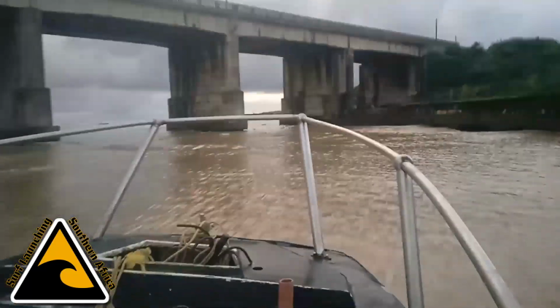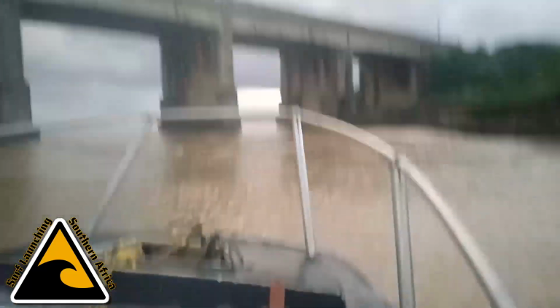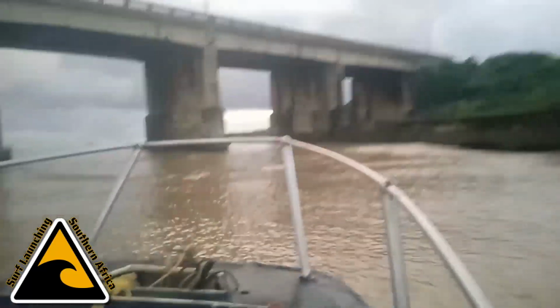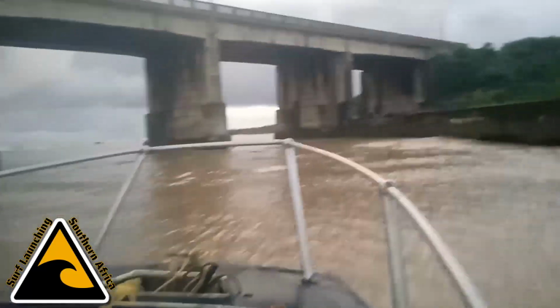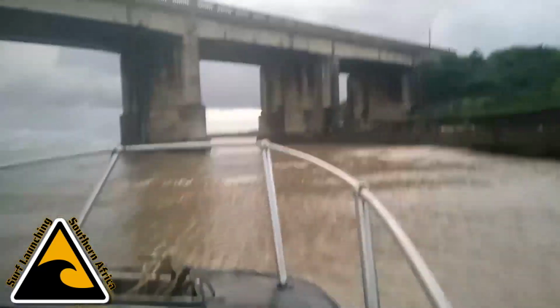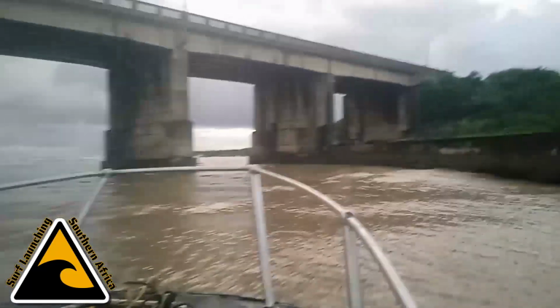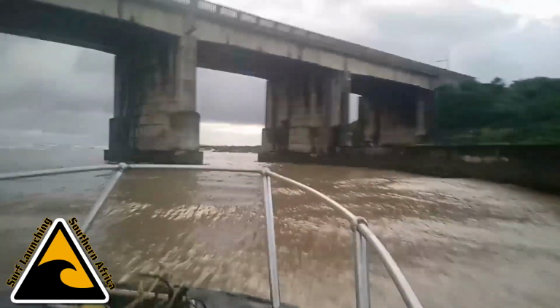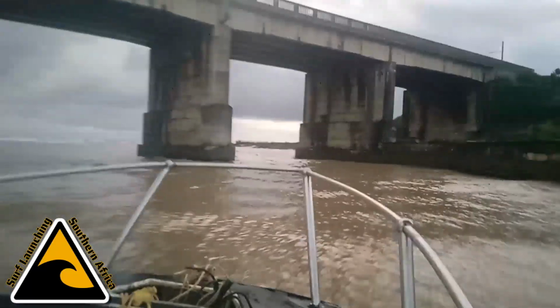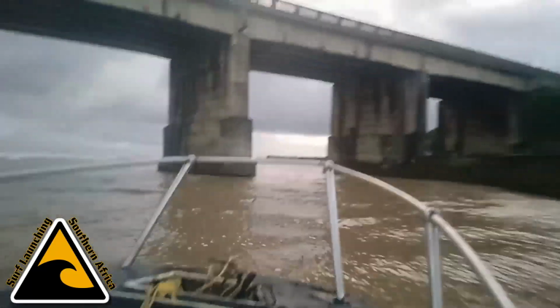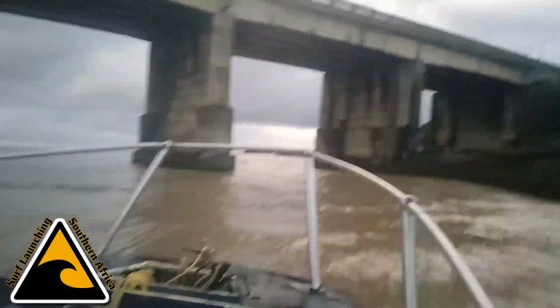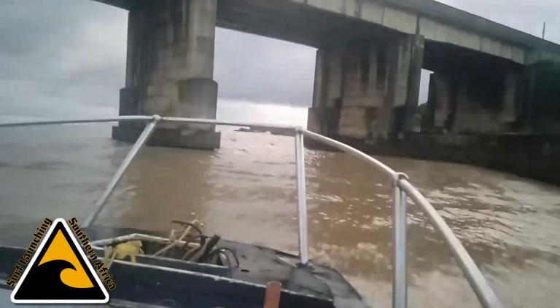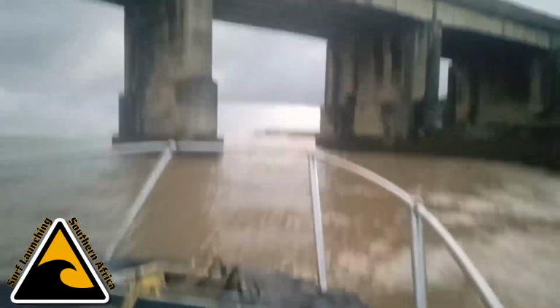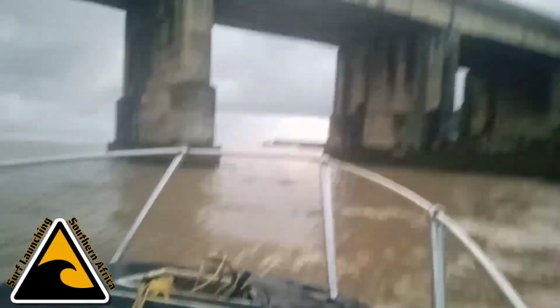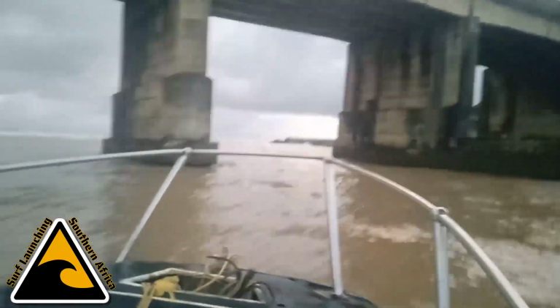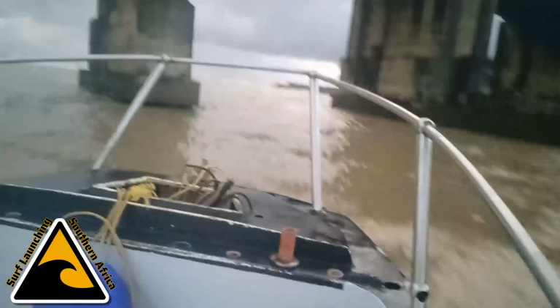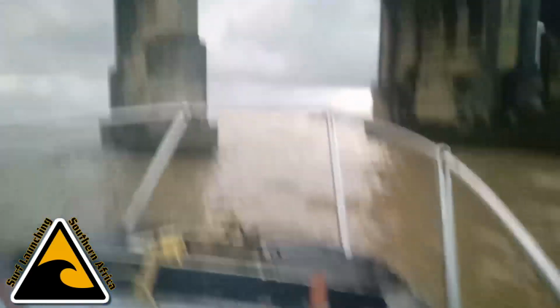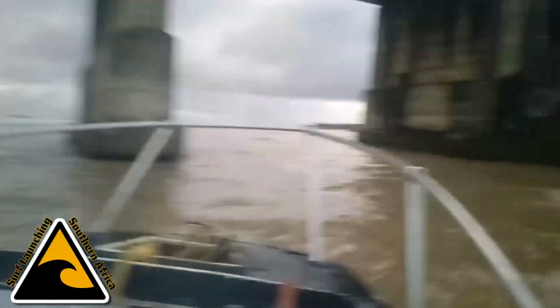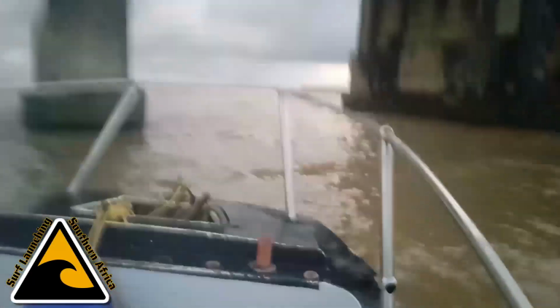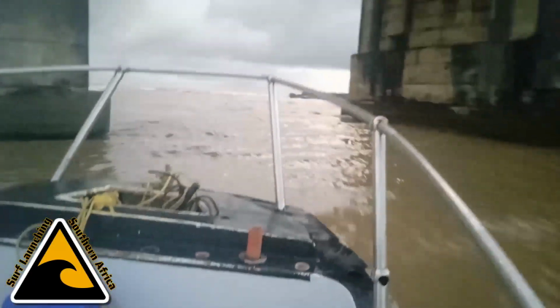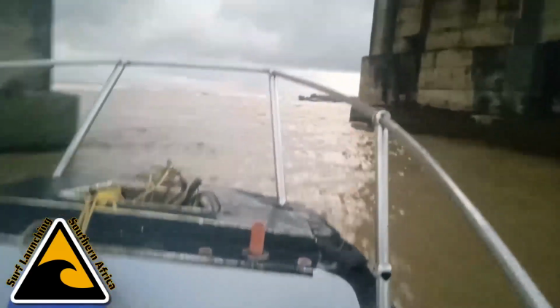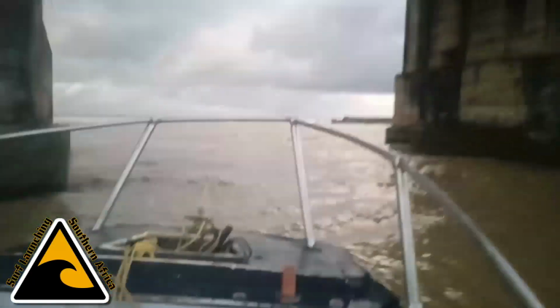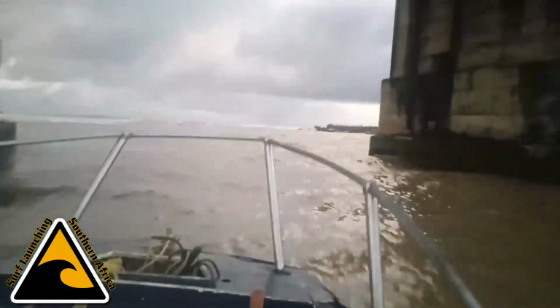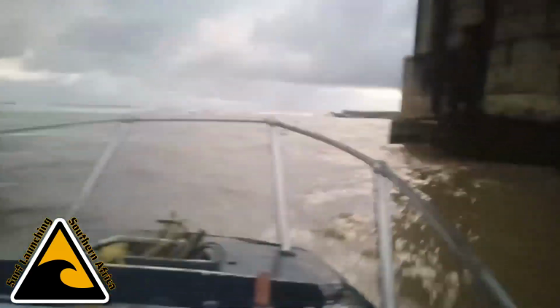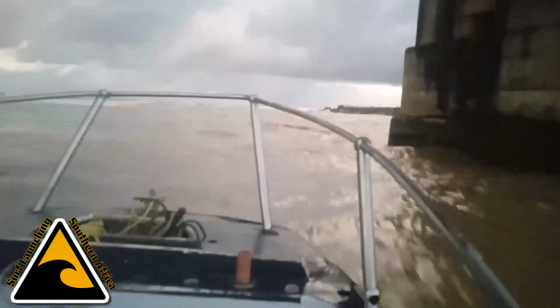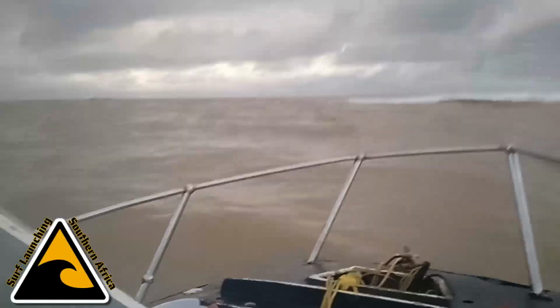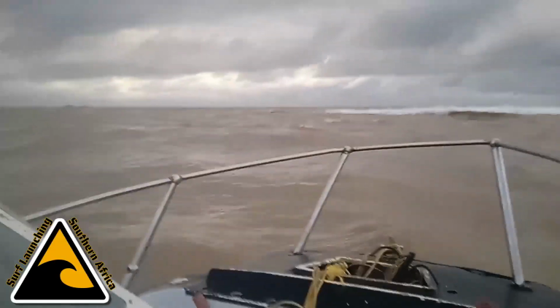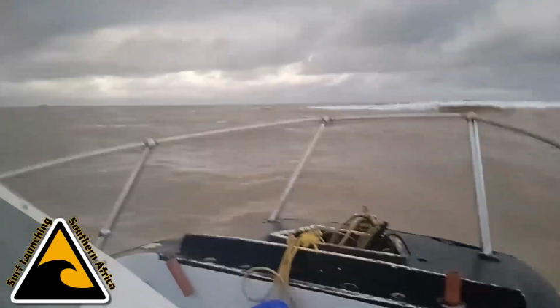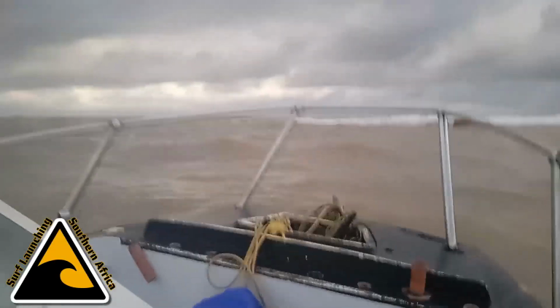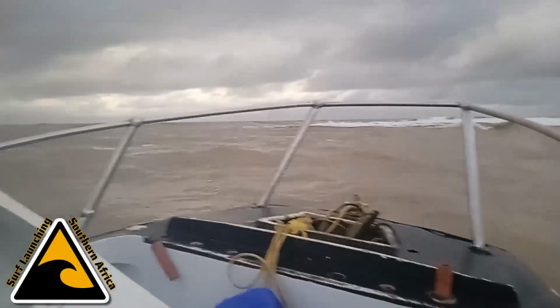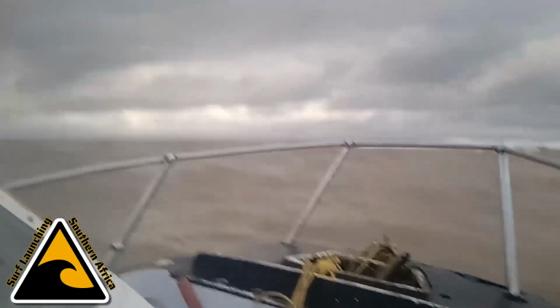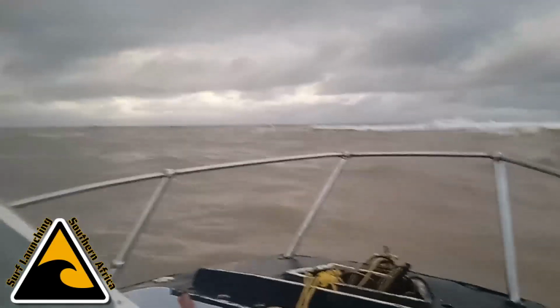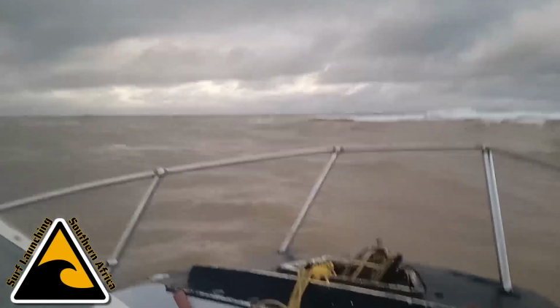A couple of days ago we had gotten down to this mouth and it was ugly — Cyclone Cheneso, whatever it's called, sent us a real stacked-up swell.